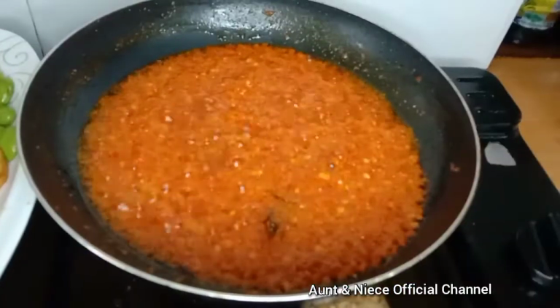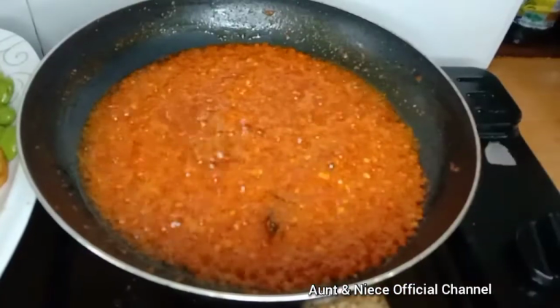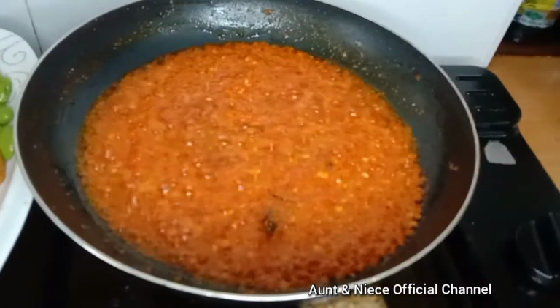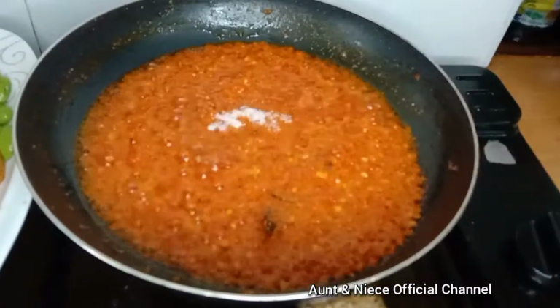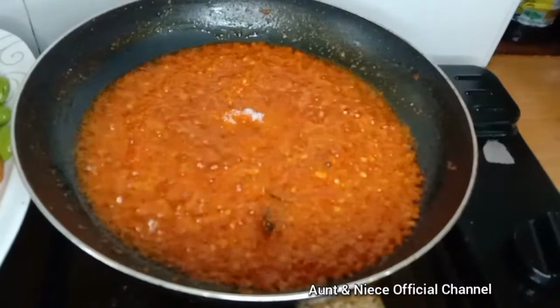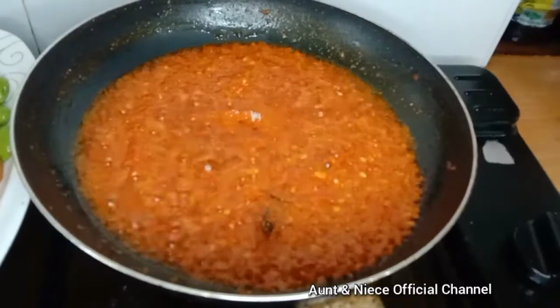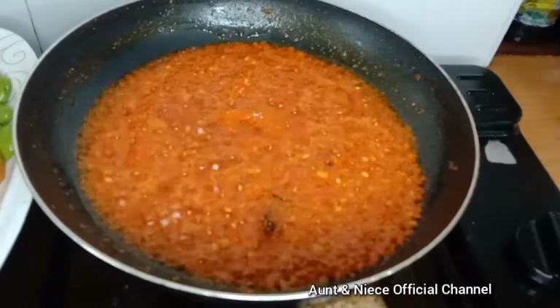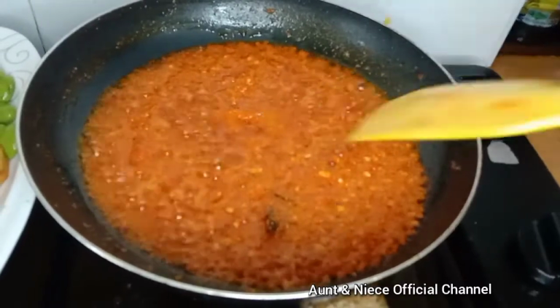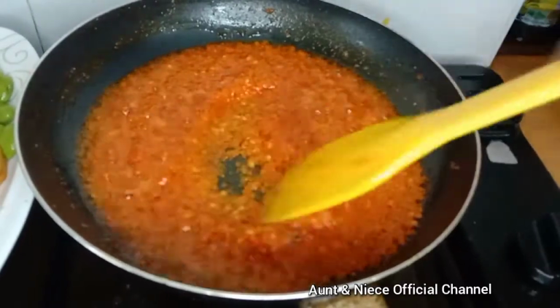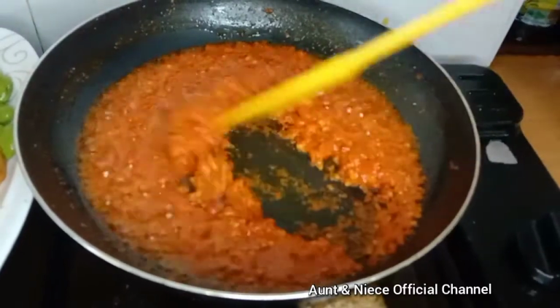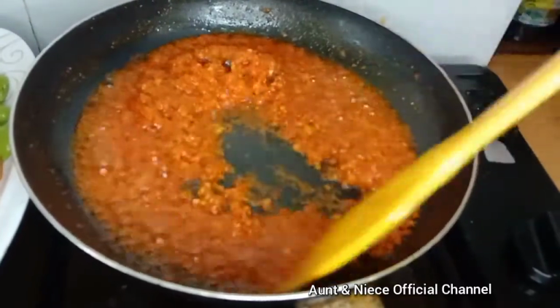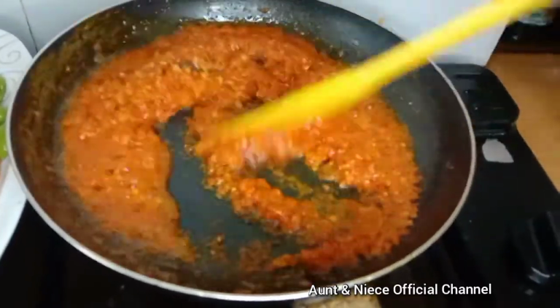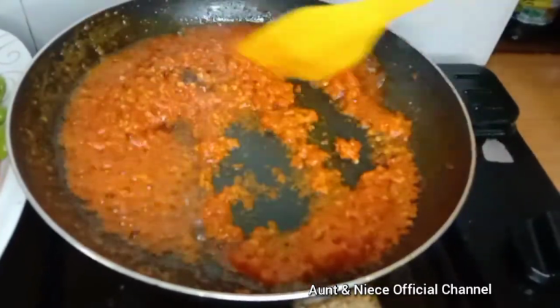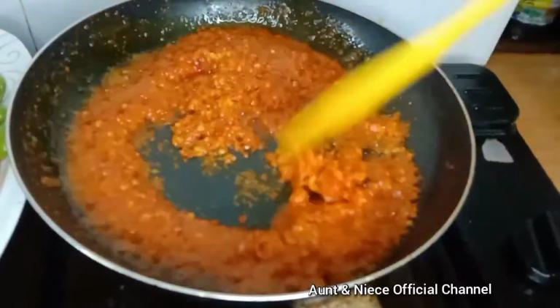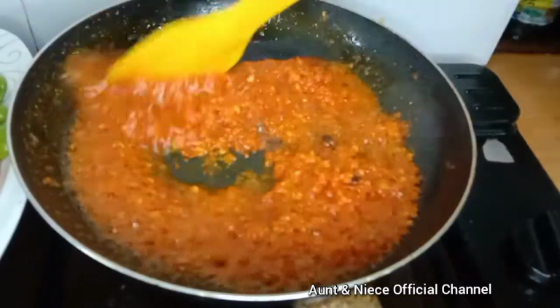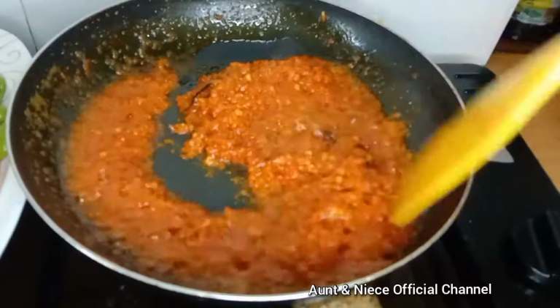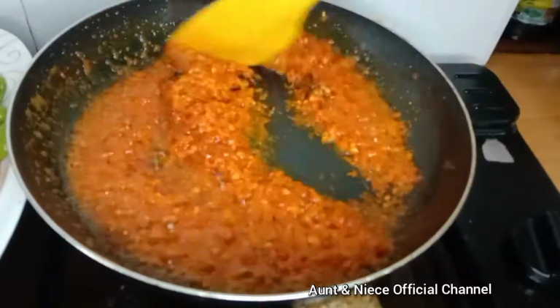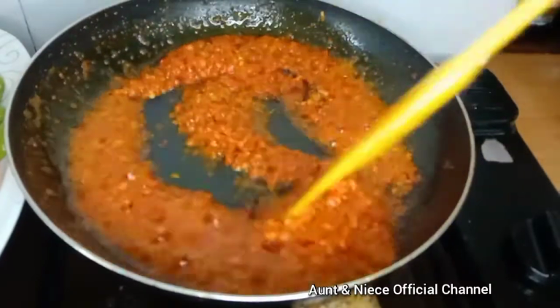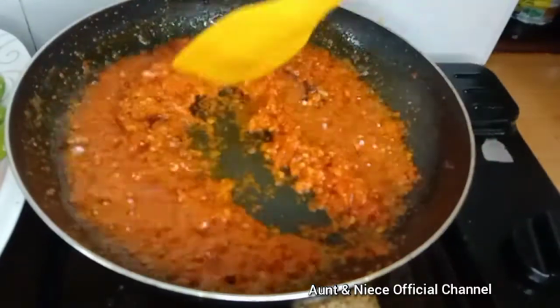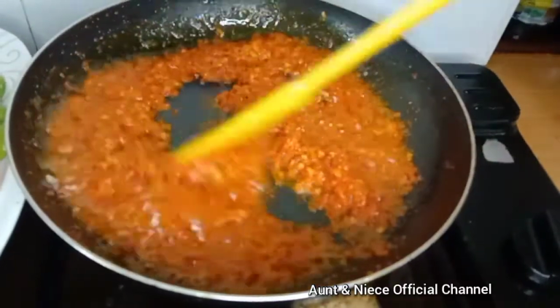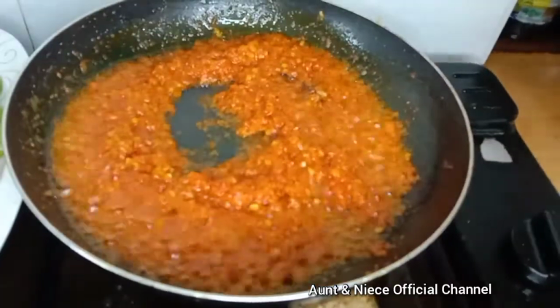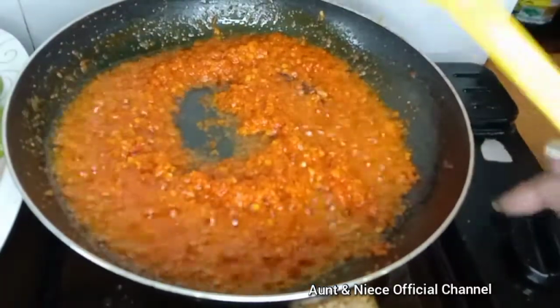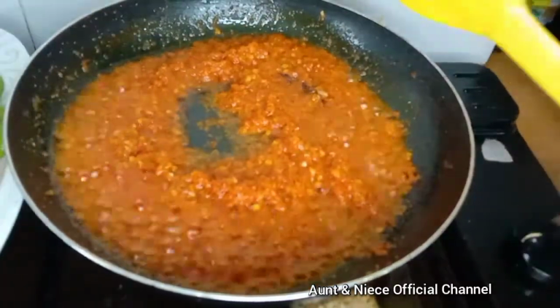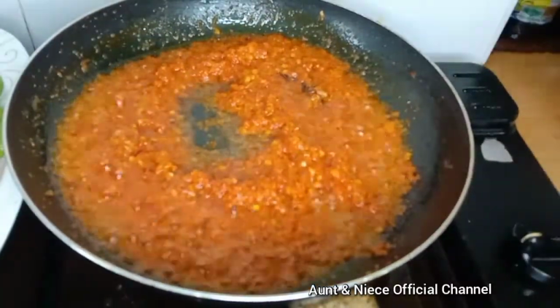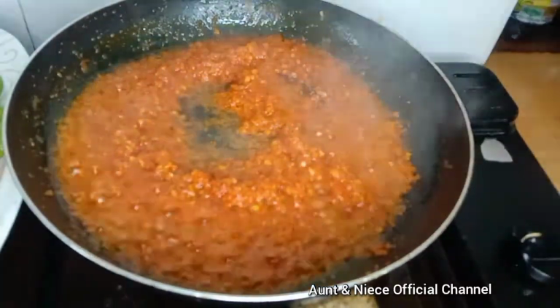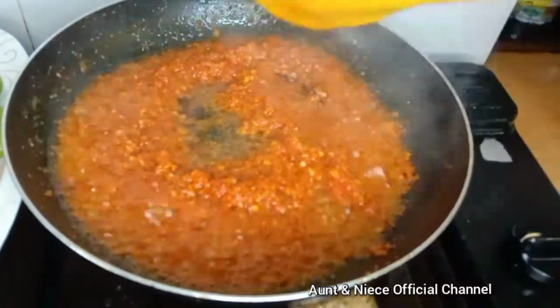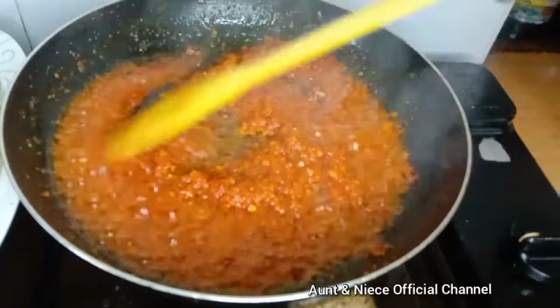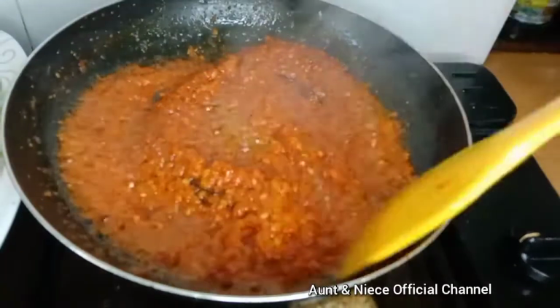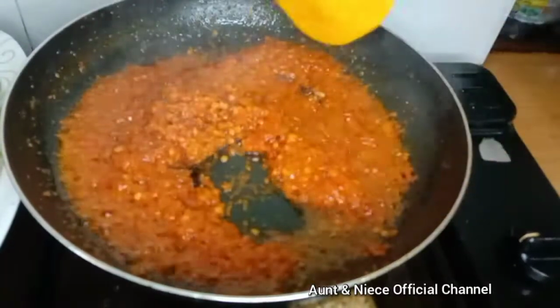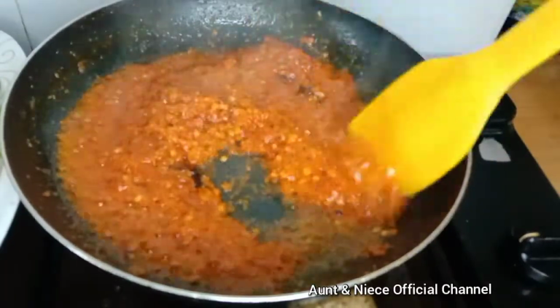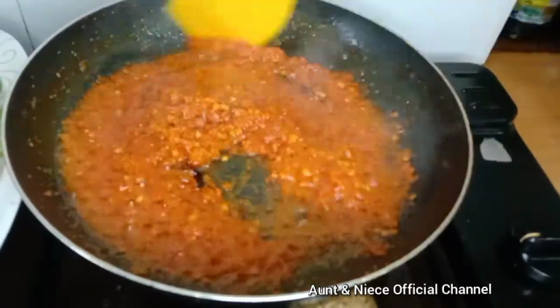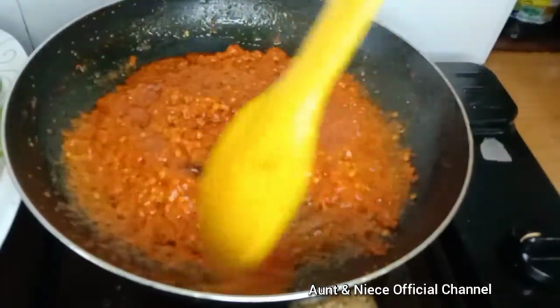You can add a bit of sugar and a bit of salt if you like to. Stir them well, then turn off your fryer because your sambal is already done.